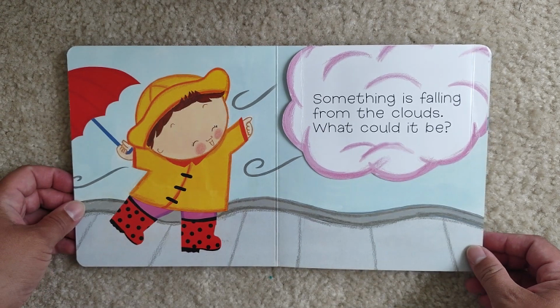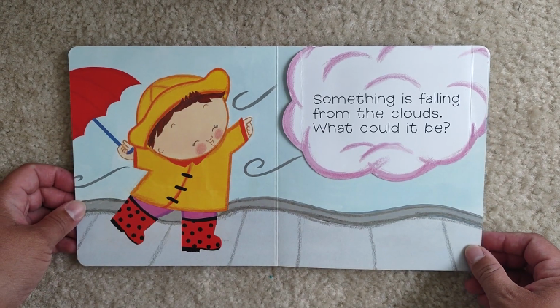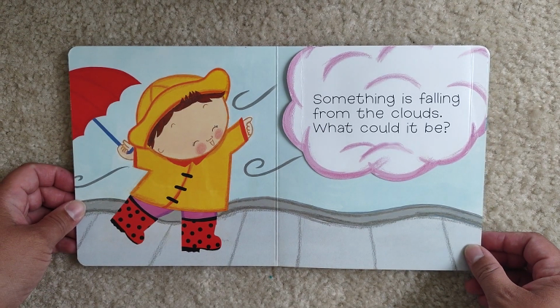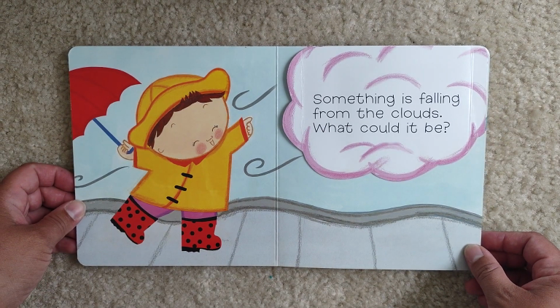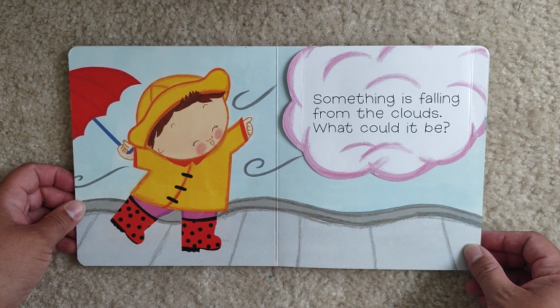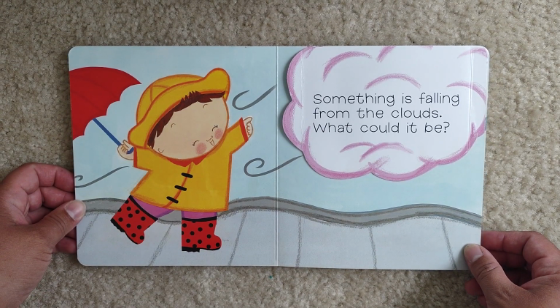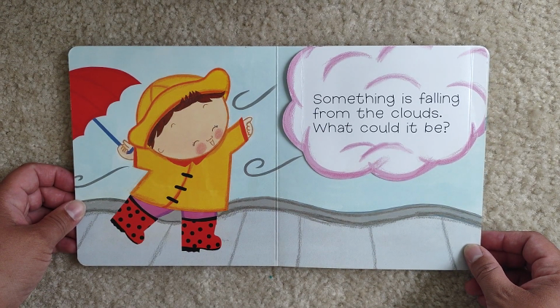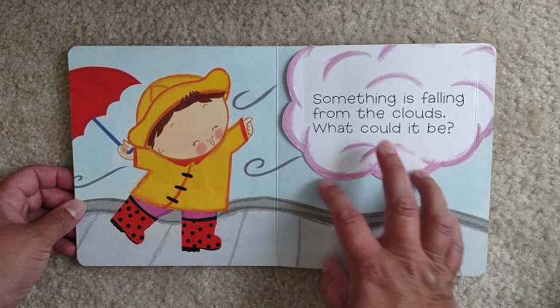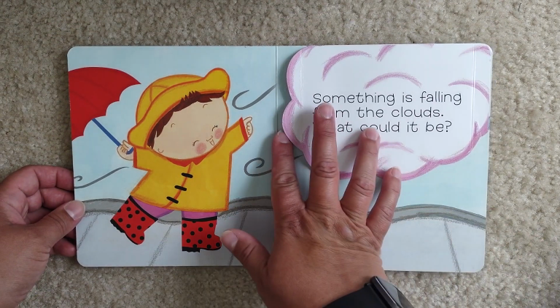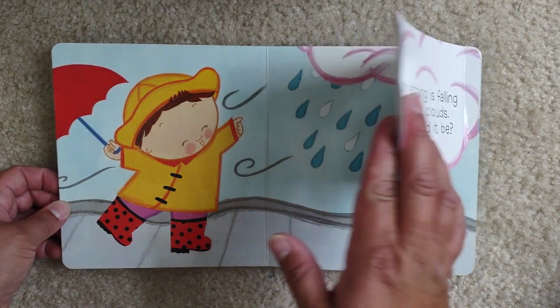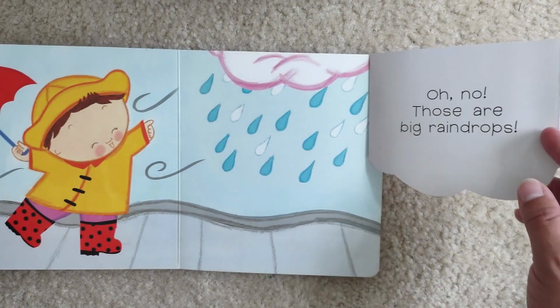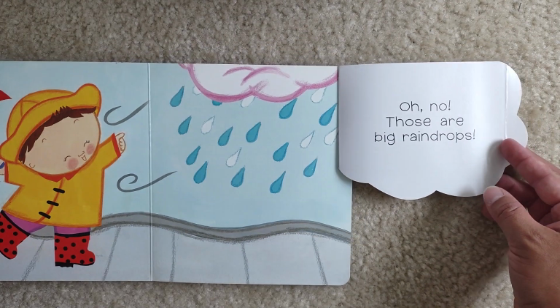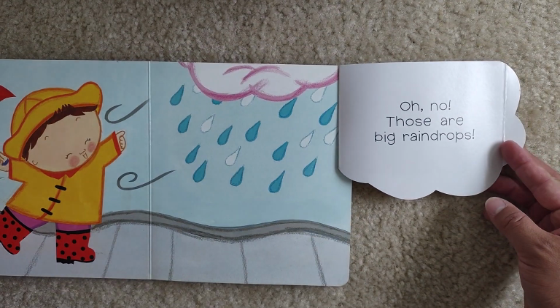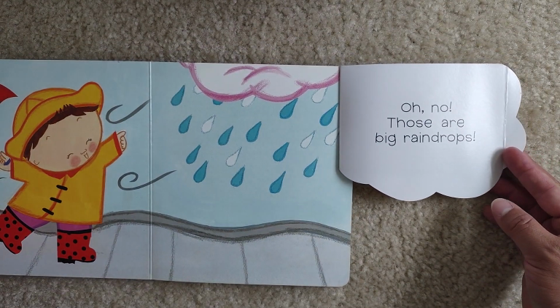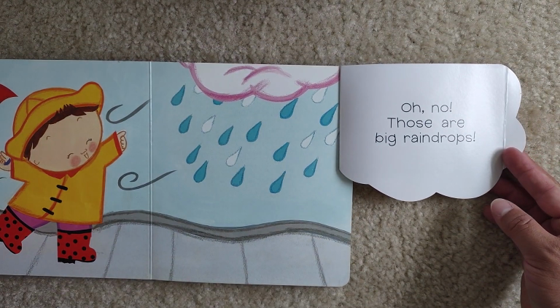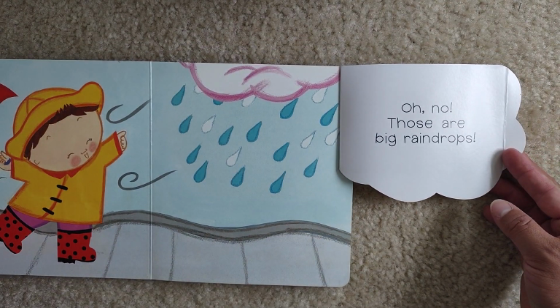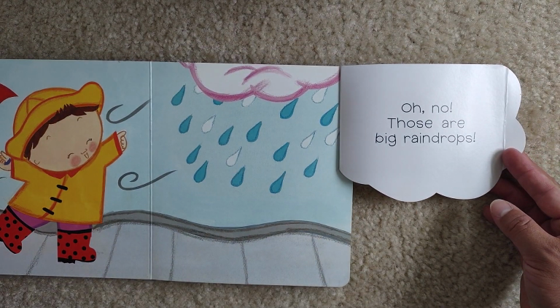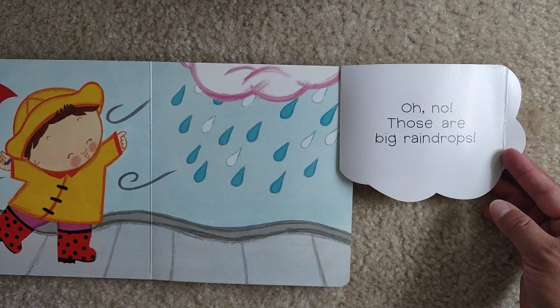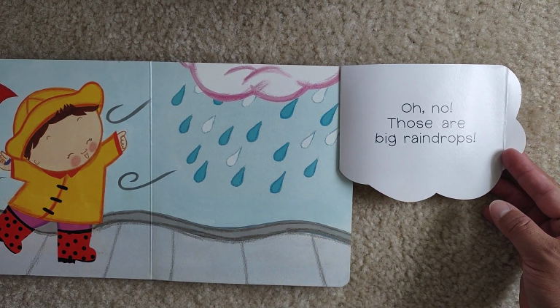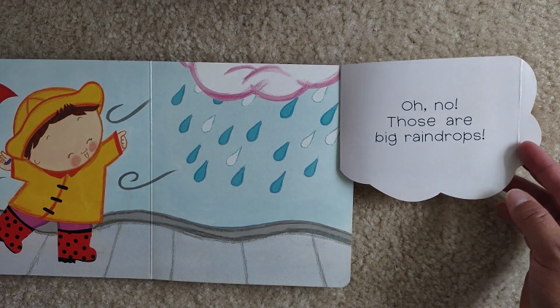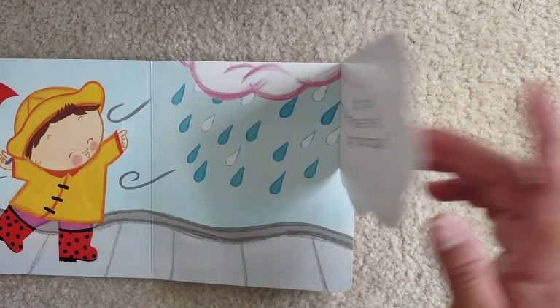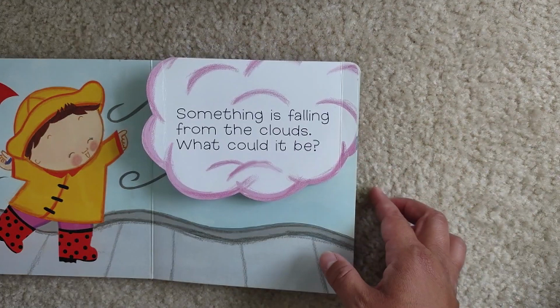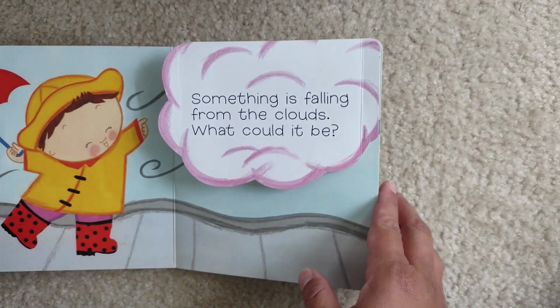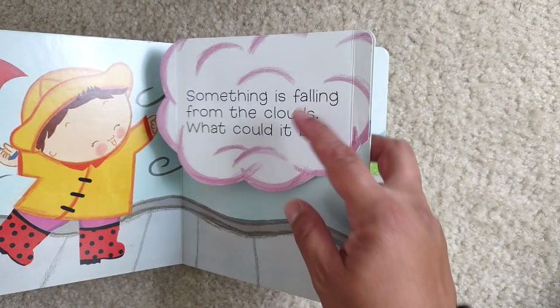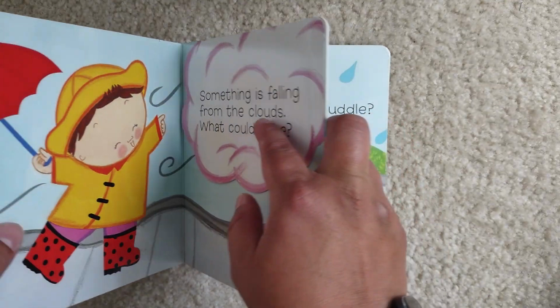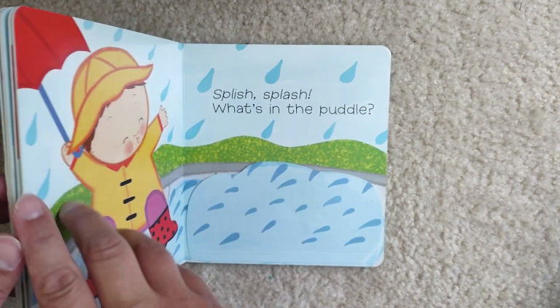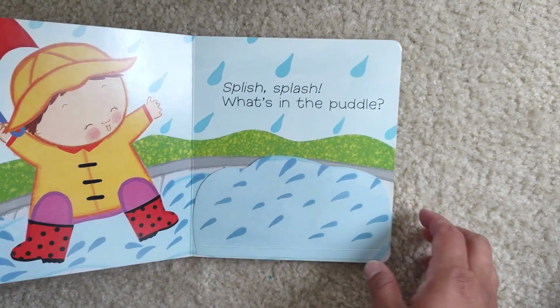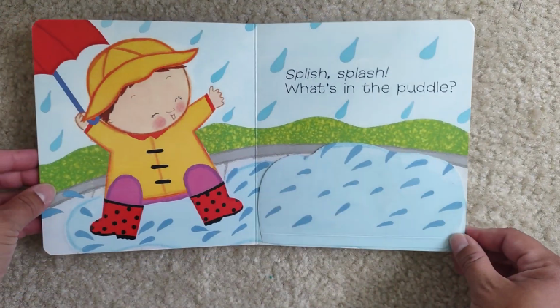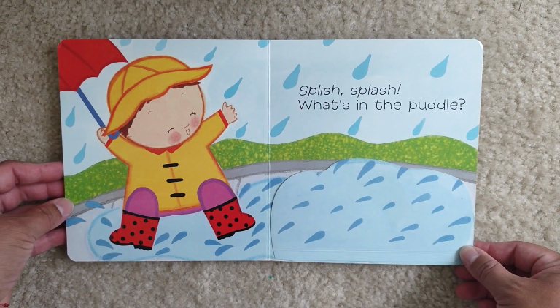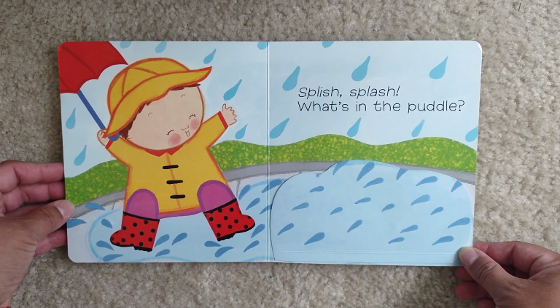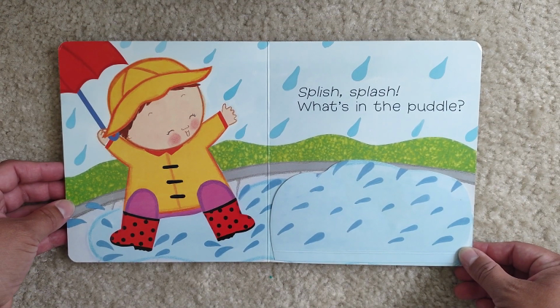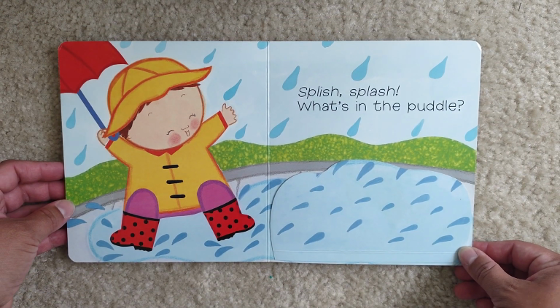Something is falling from the clouds. What could it be? Oh, no. Those are big raindrops. Splish, splash.